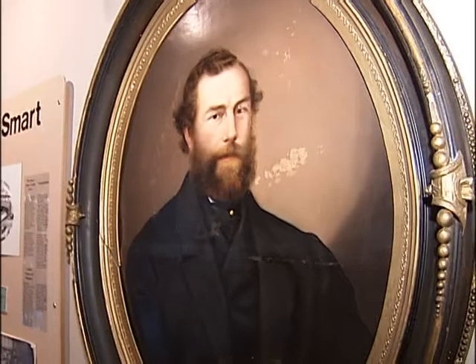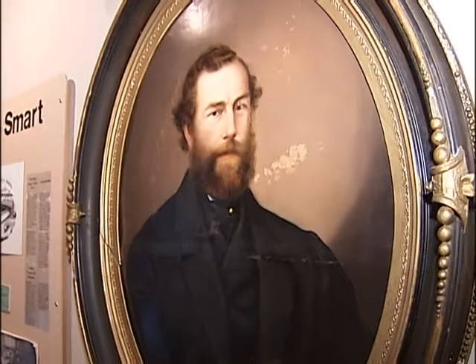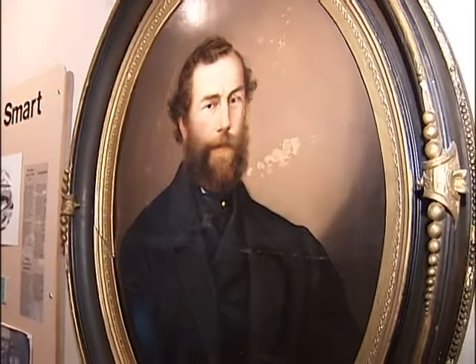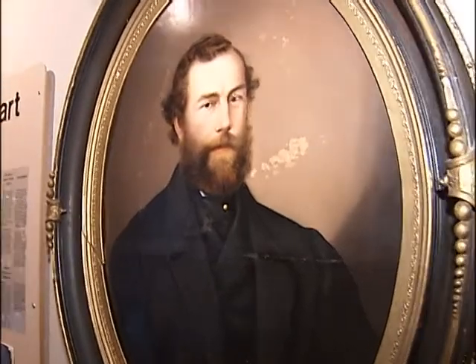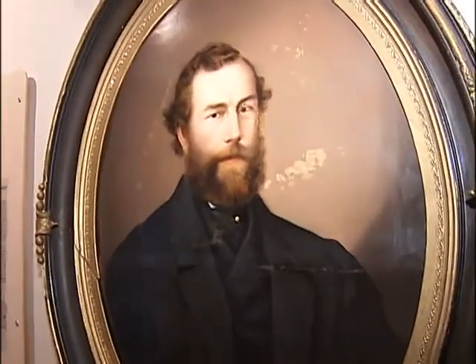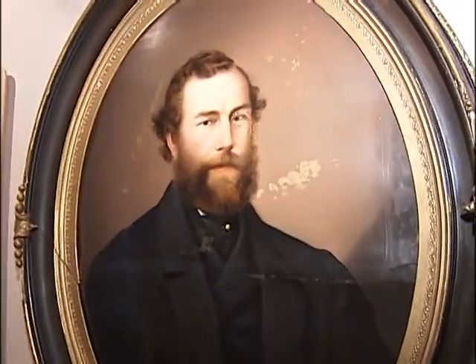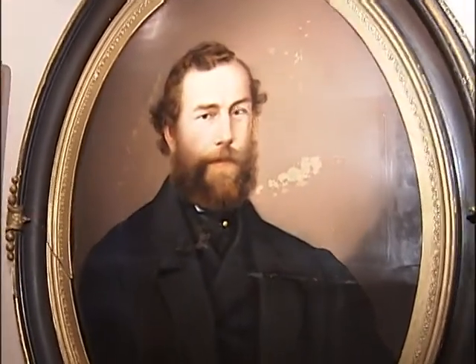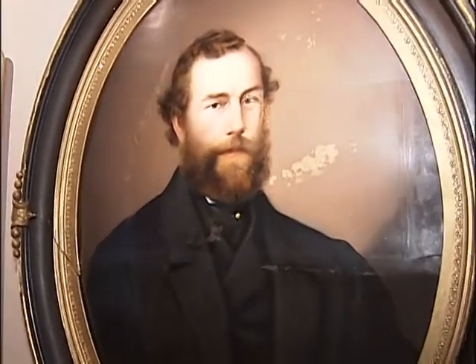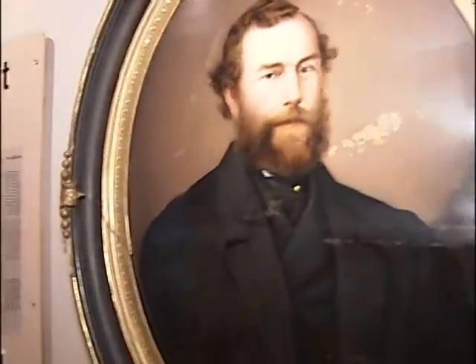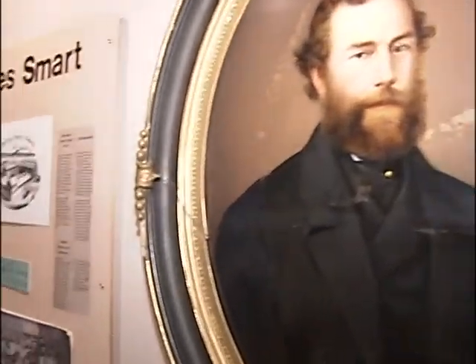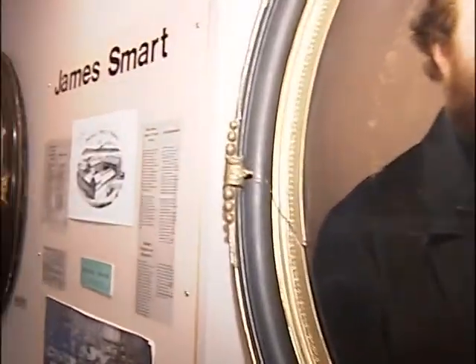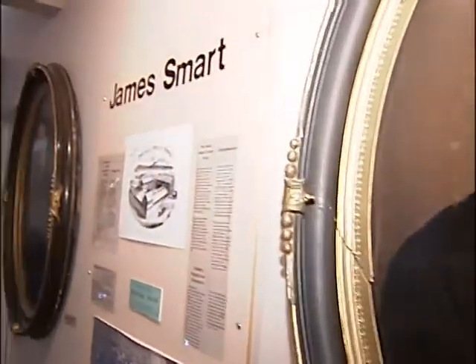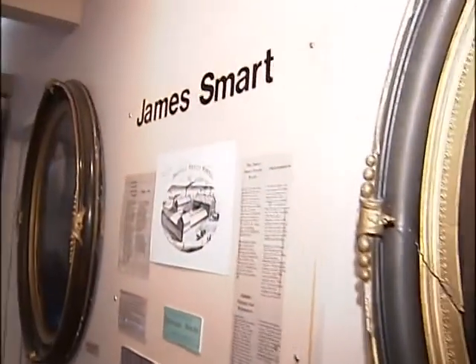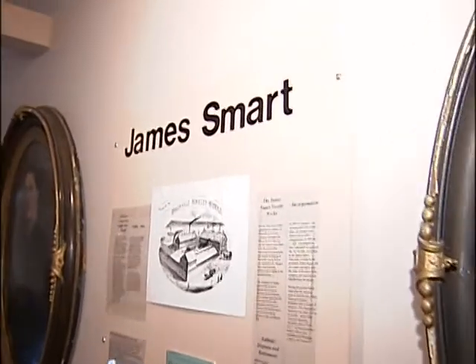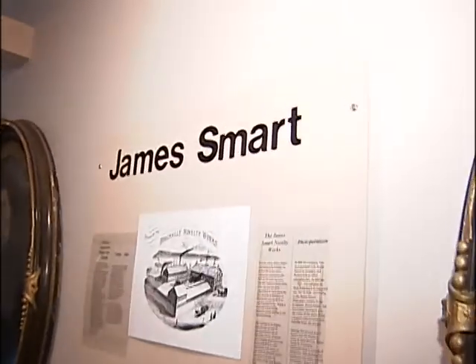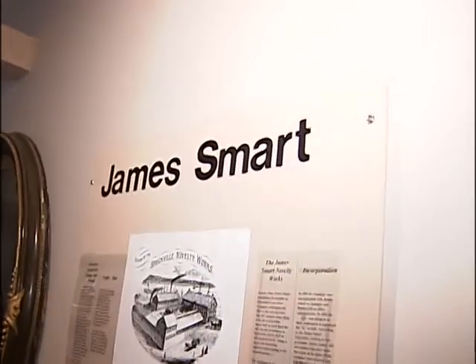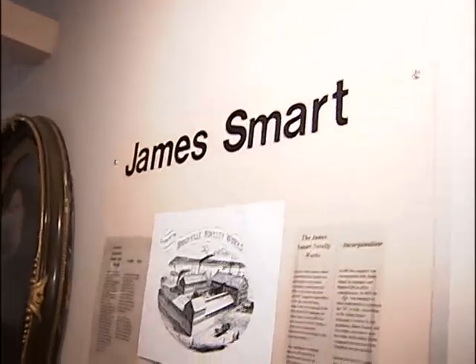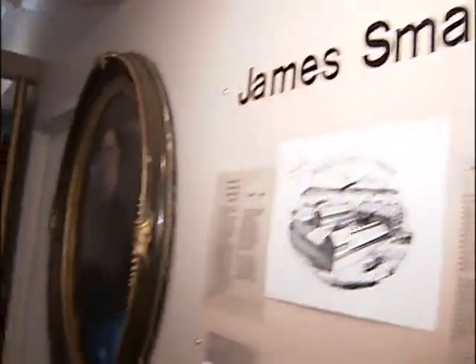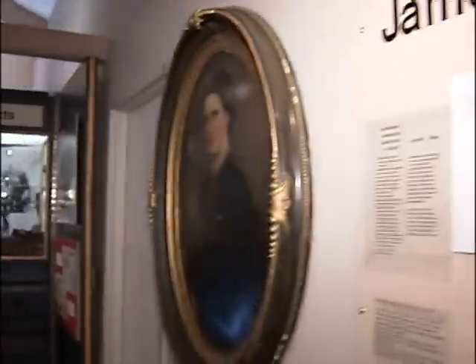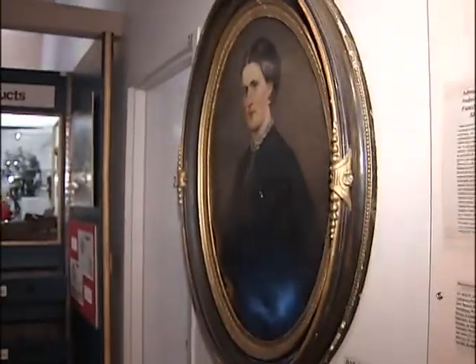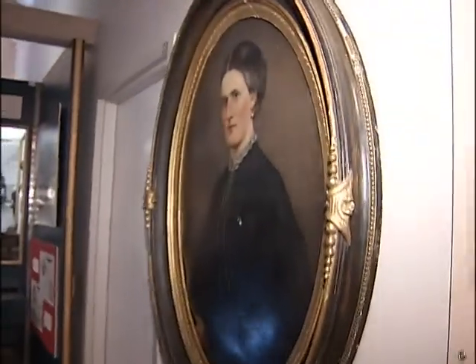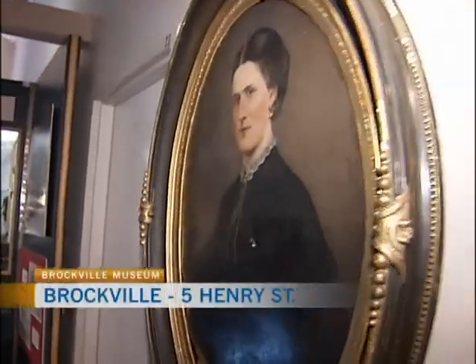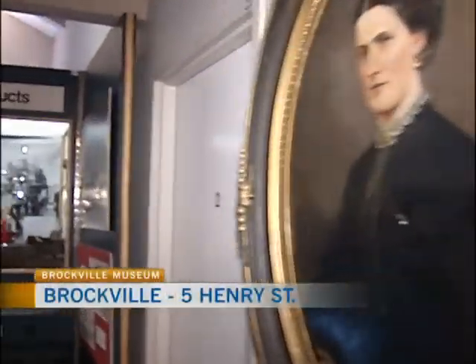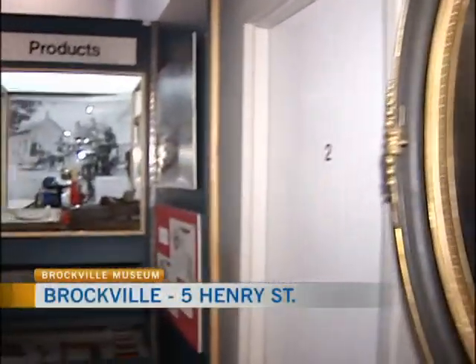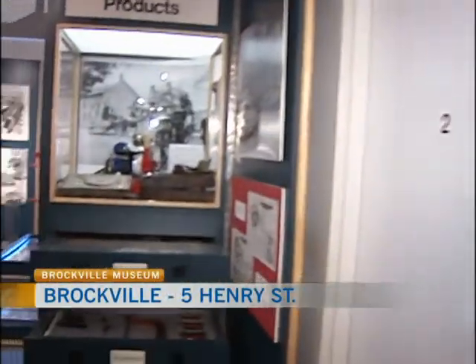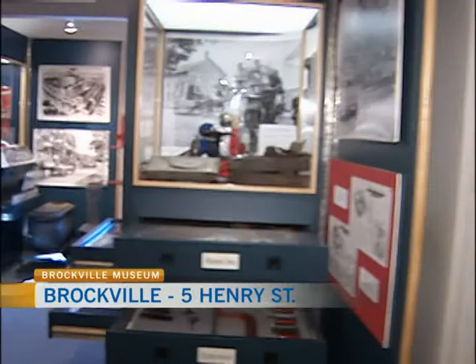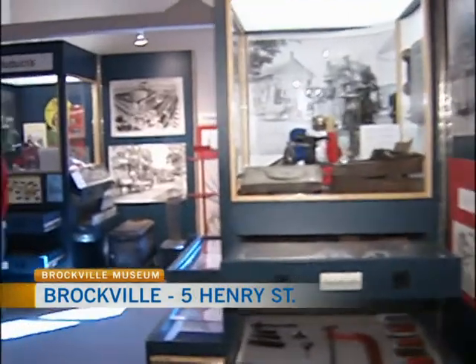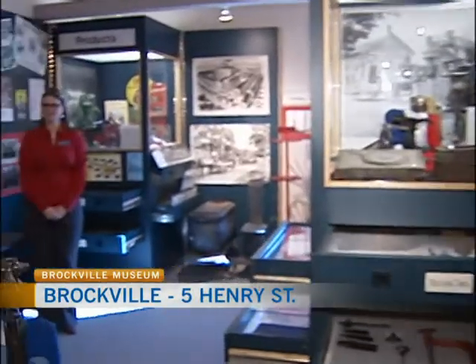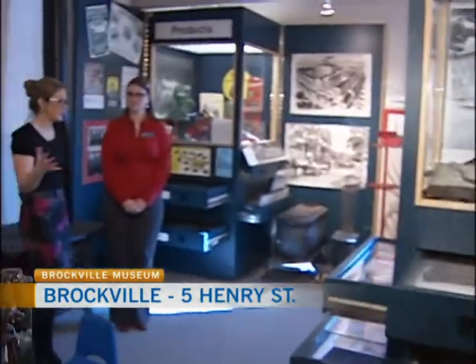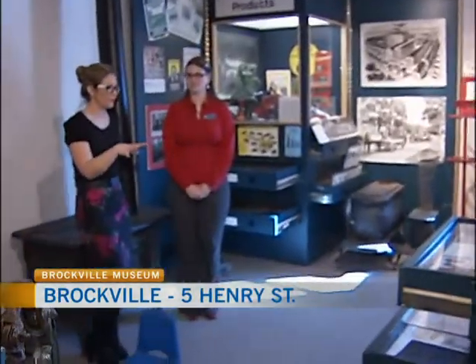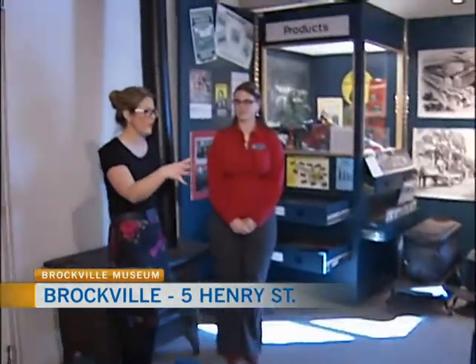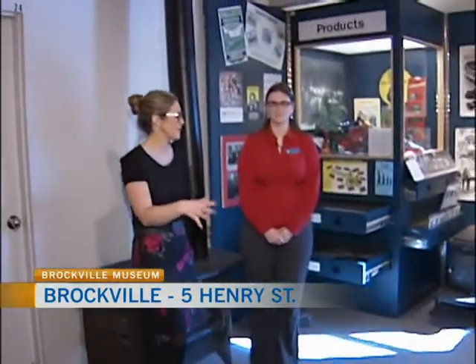We have now made our way upstairs, and we're in the Smart exhibit. You're looking at Mr. Smart himself, joined once again by Amy Mackey, who is the museum educator here. So talk a little bit about this exhibit and some of the beautiful artifacts we're seeing.